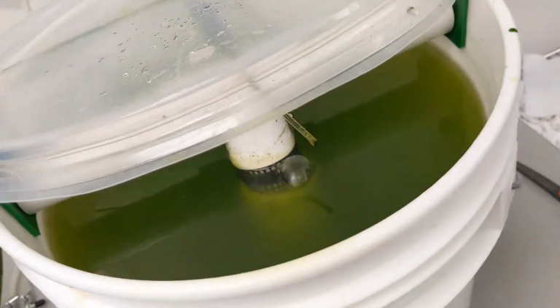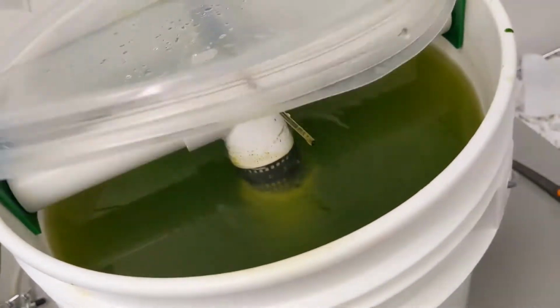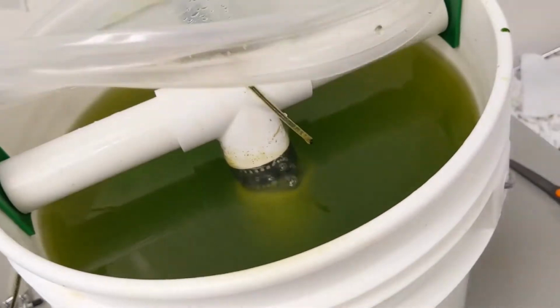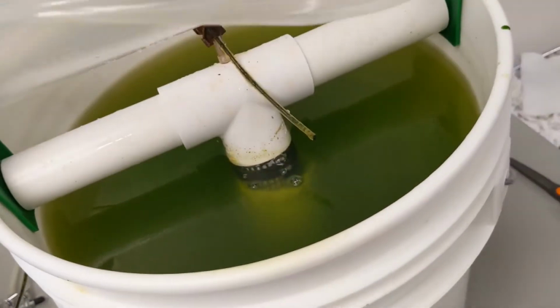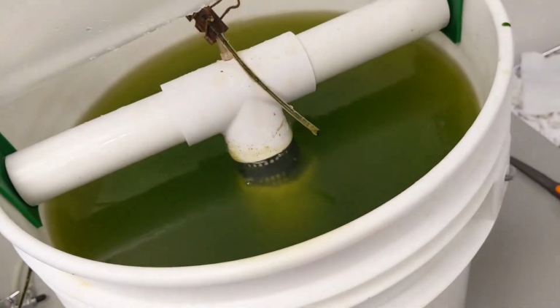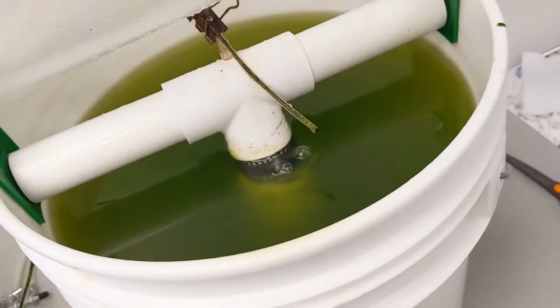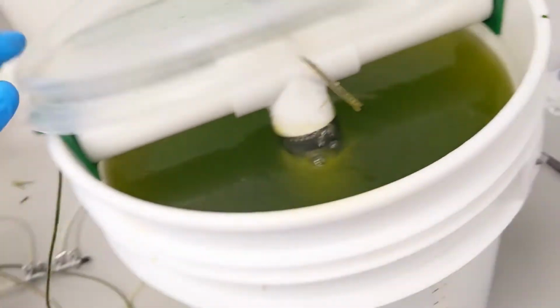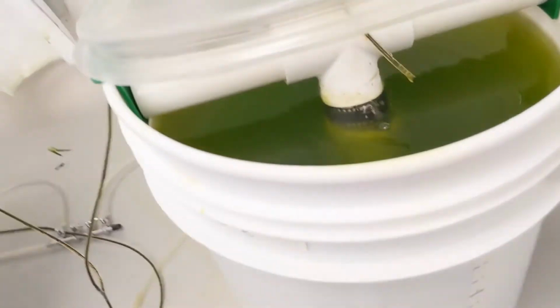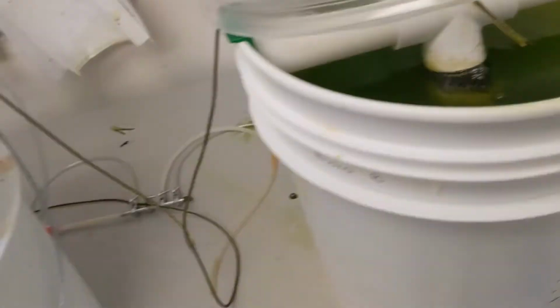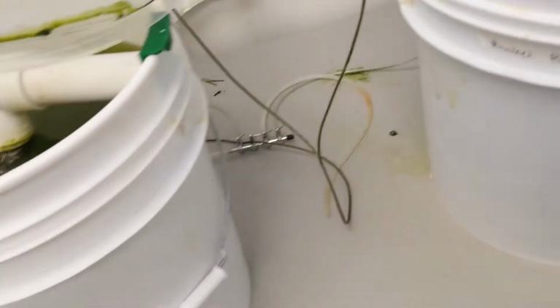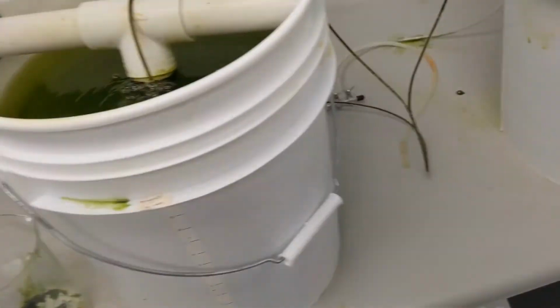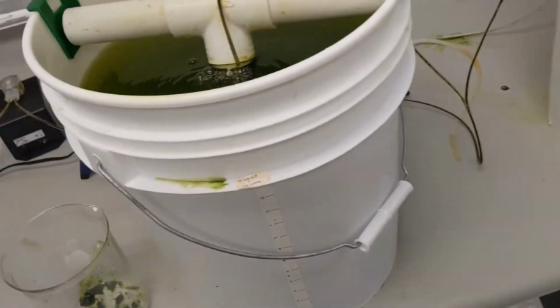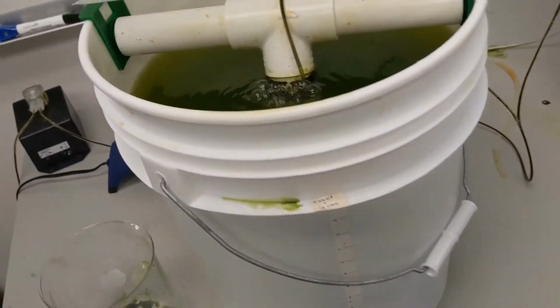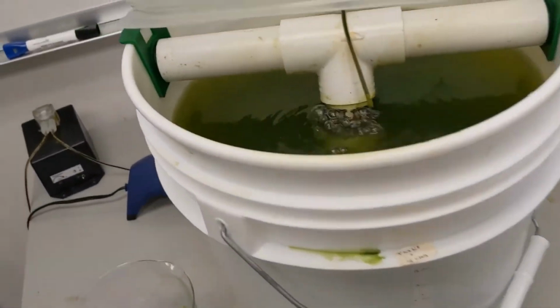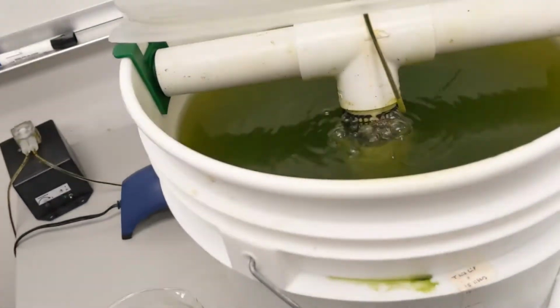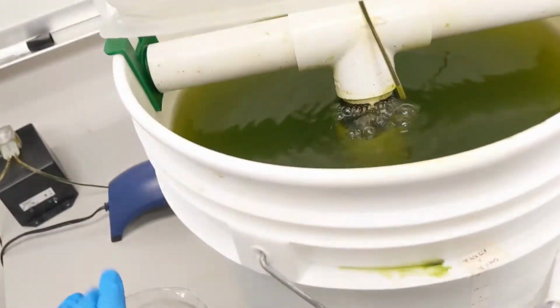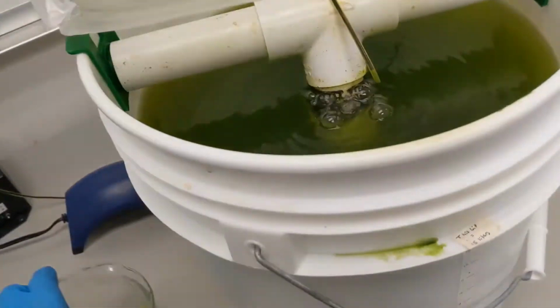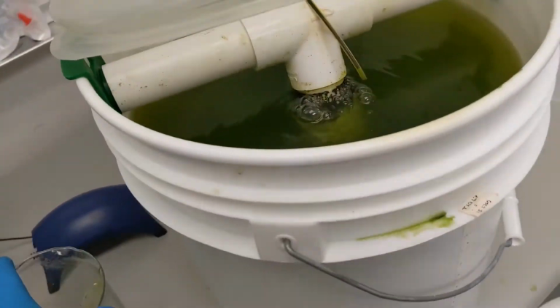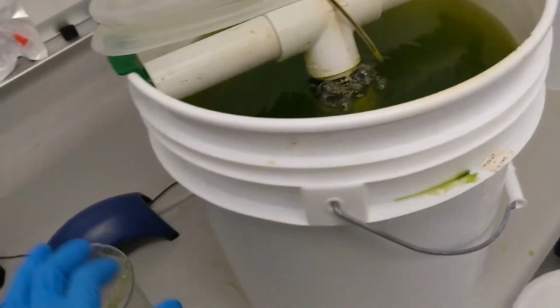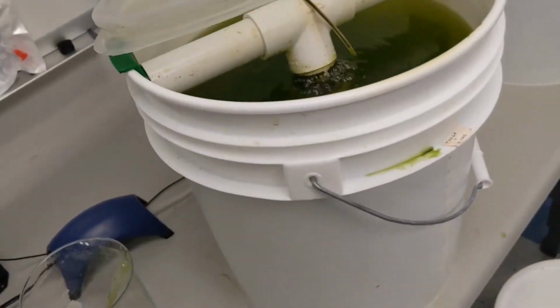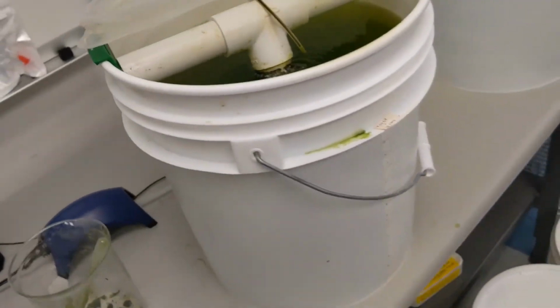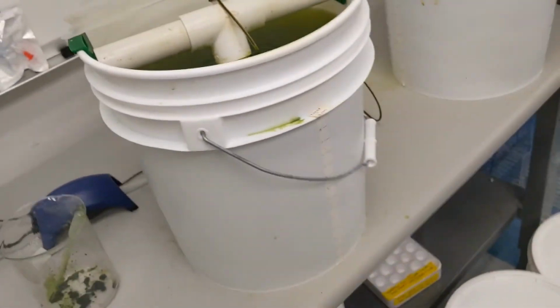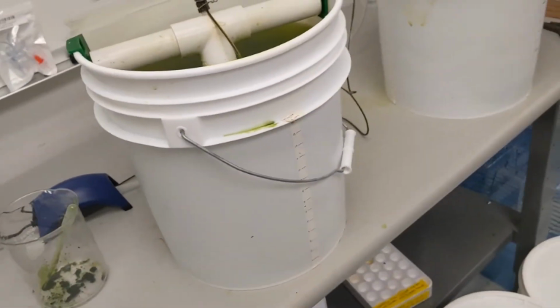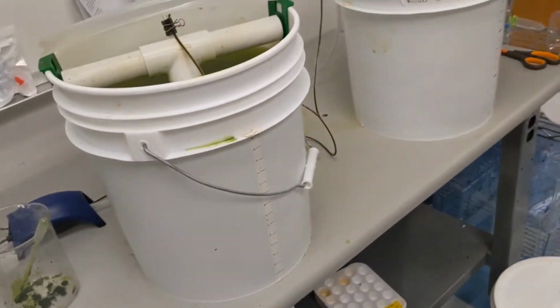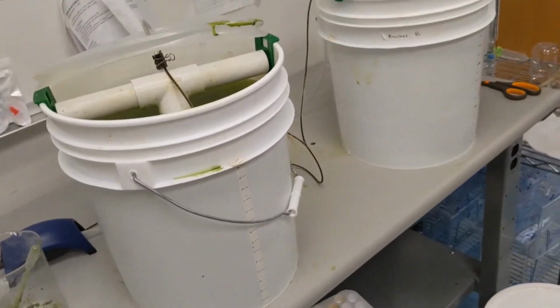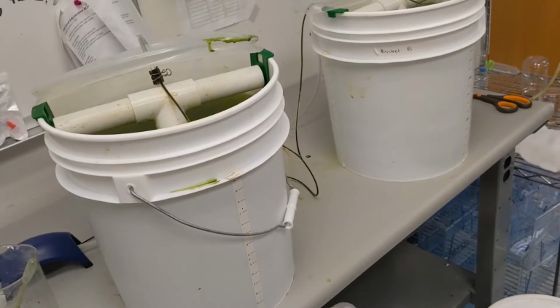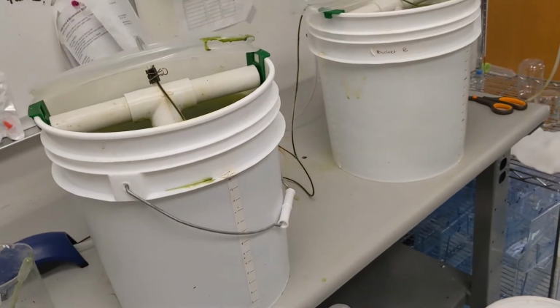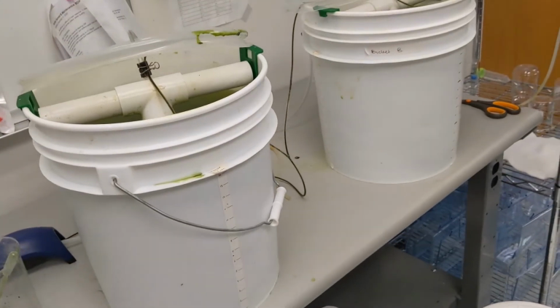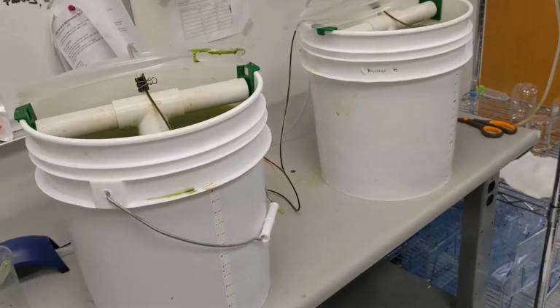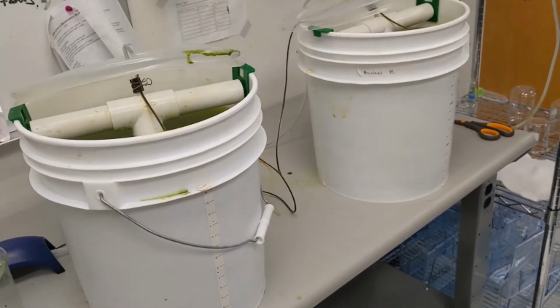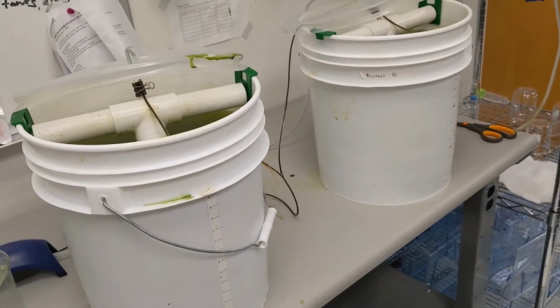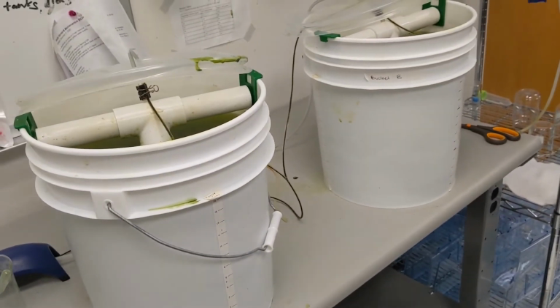These rotifers are harvested every day and are a staple for the diets of young zebrafish. We also feed them to adult zebrafish to improve their breeding and to give them a little treat.